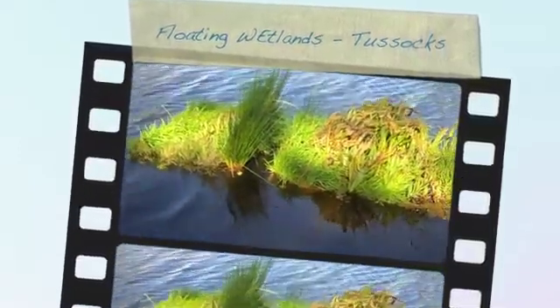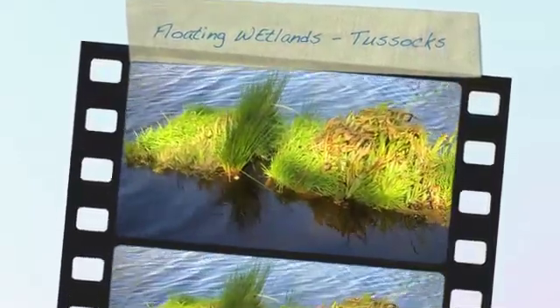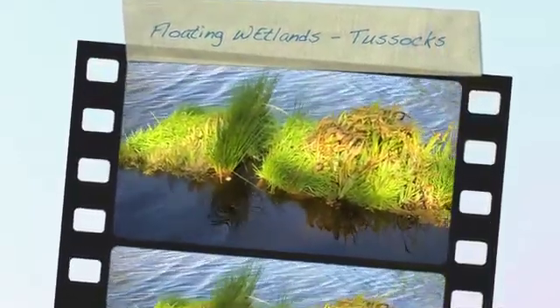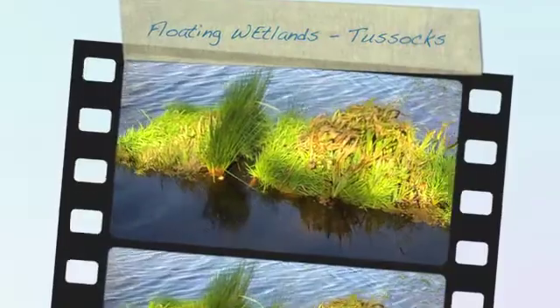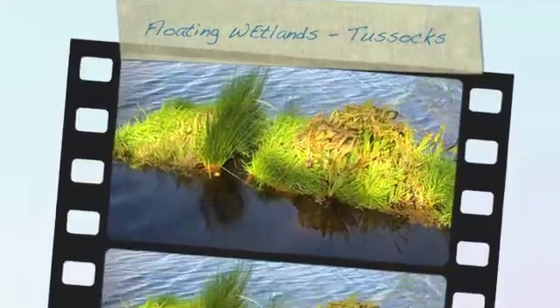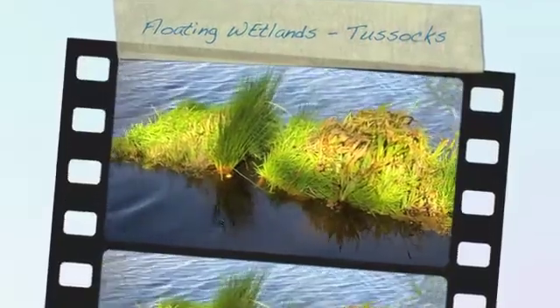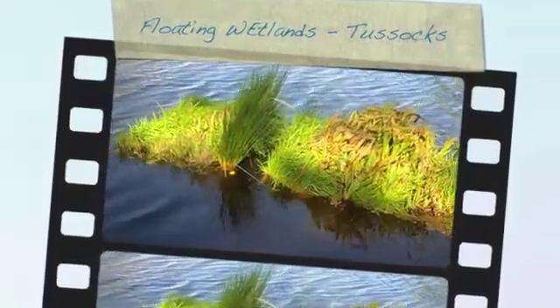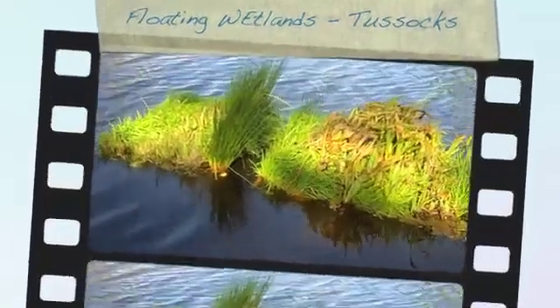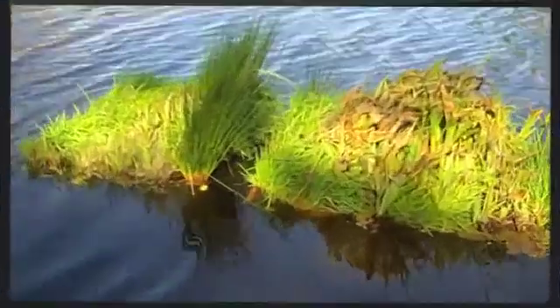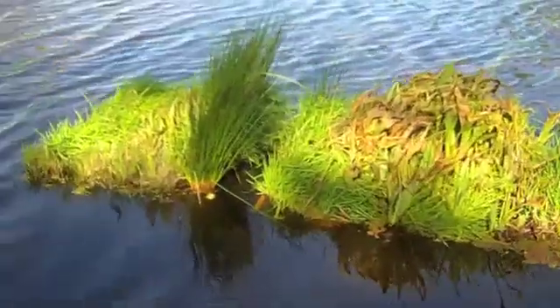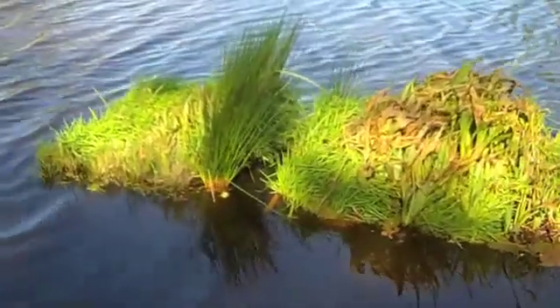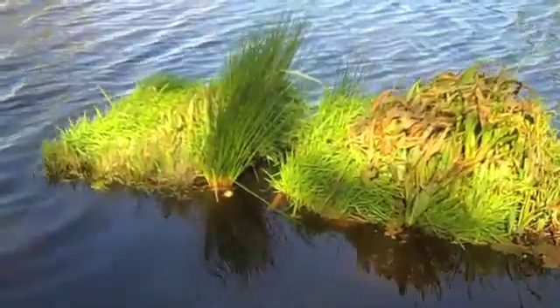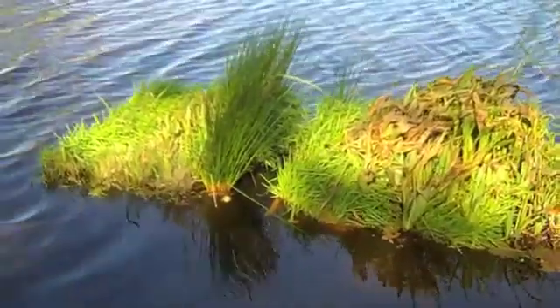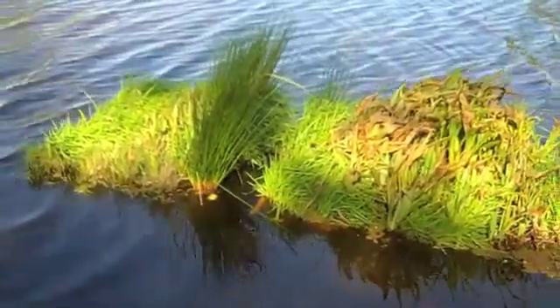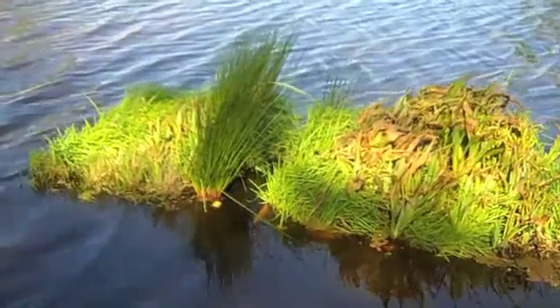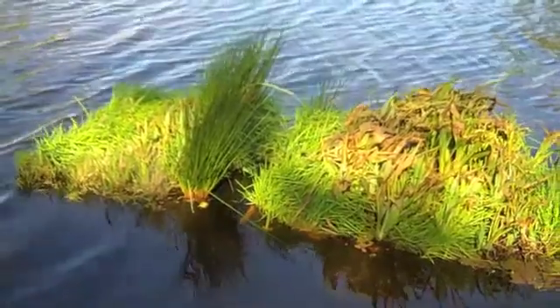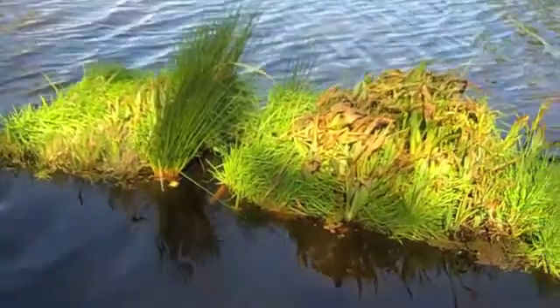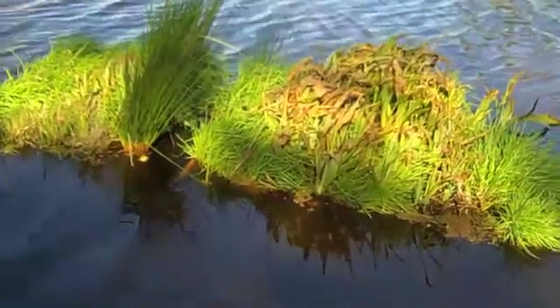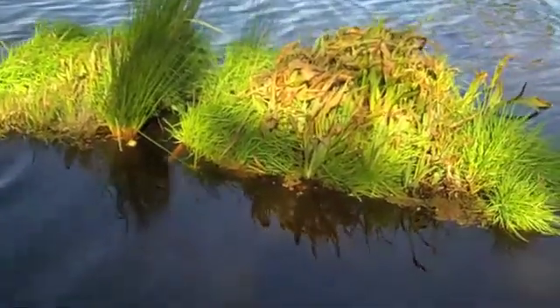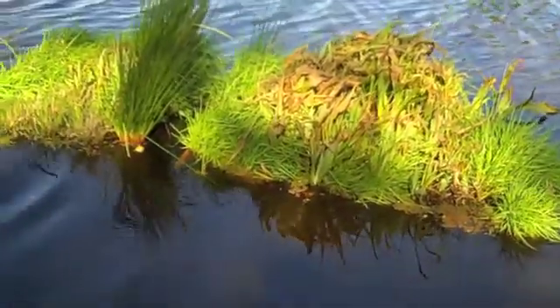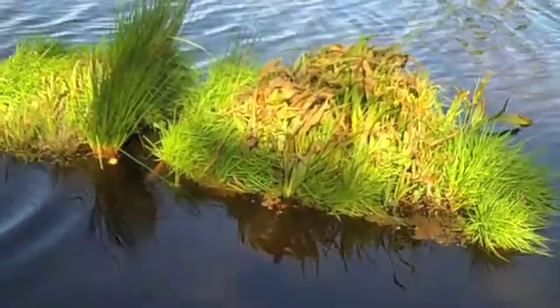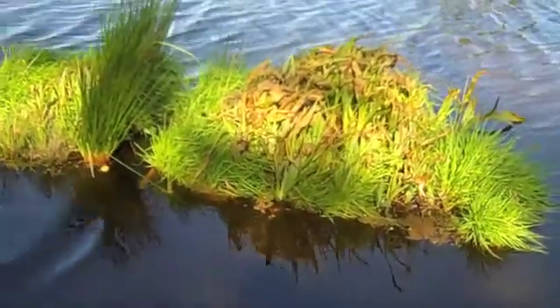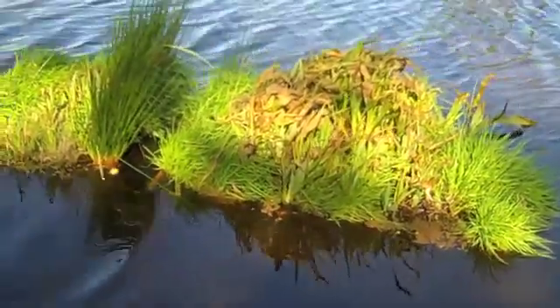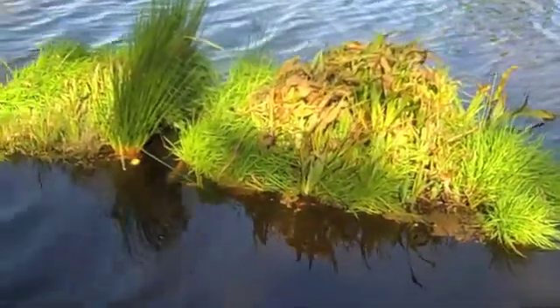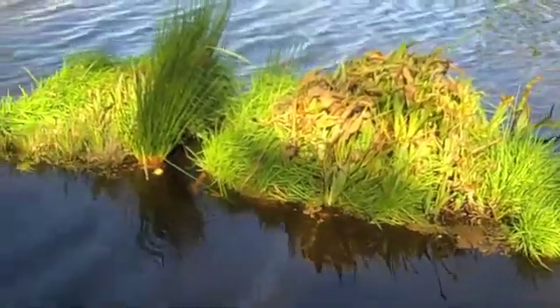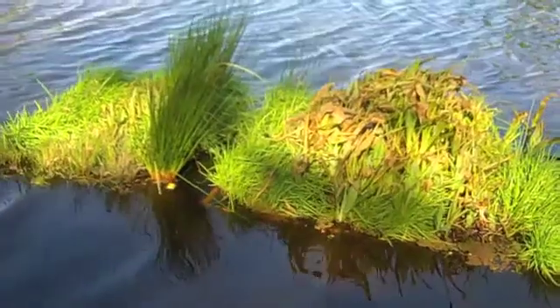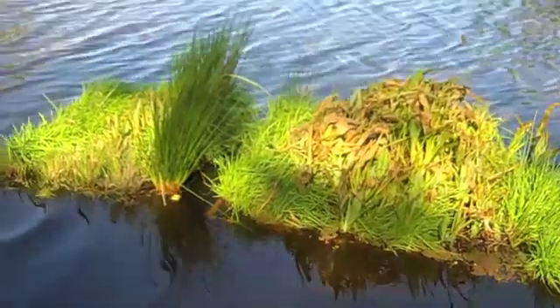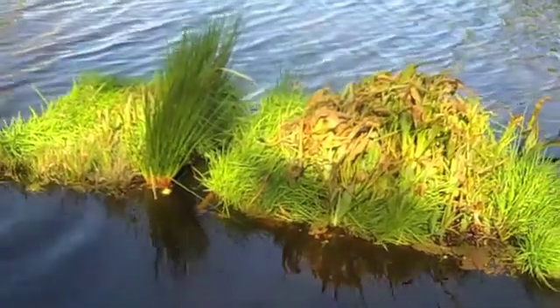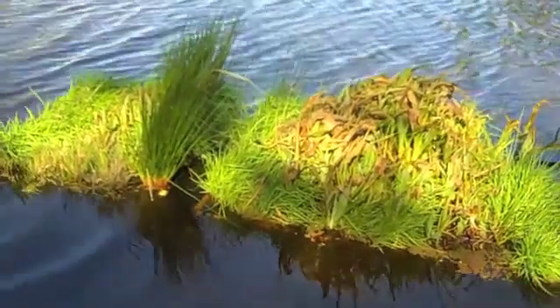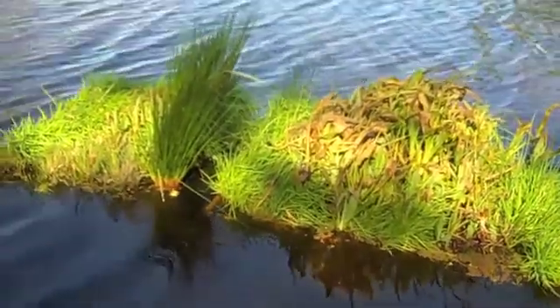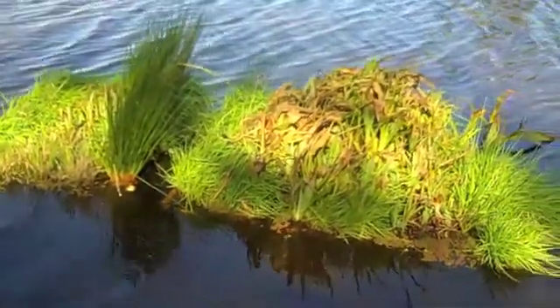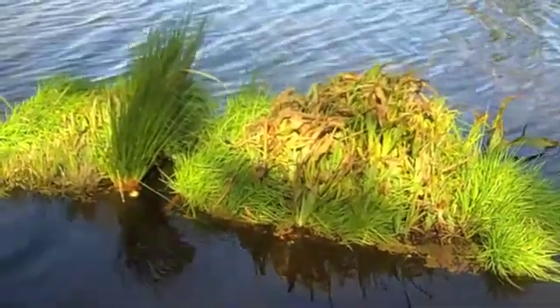Floating wetlands are one of the answers to Florida's clean water issues. Utilizing native species such as juncus, pickerel weed, canna, paspalum, marsh pennywort, and other plants,